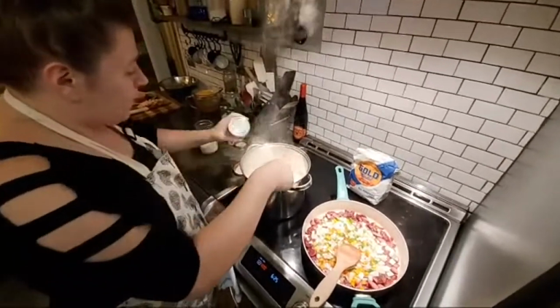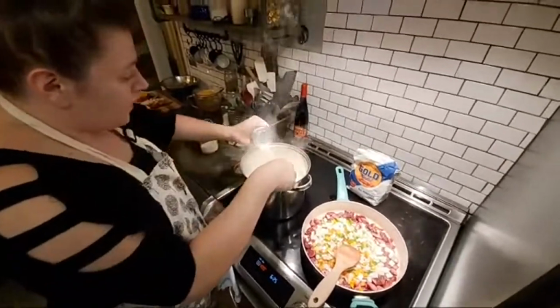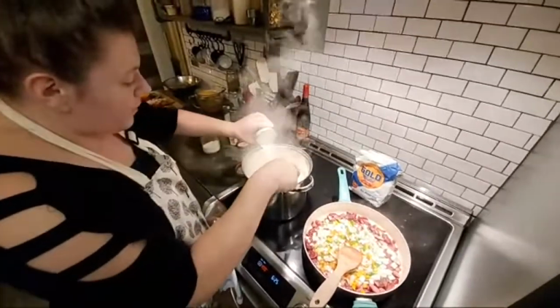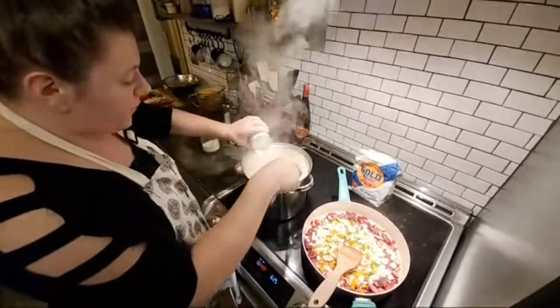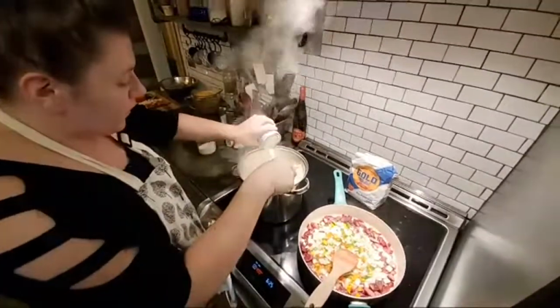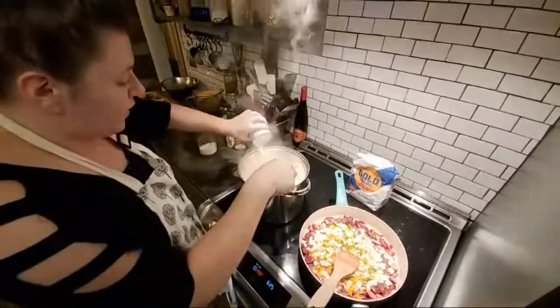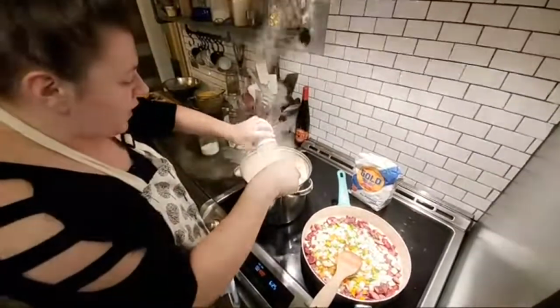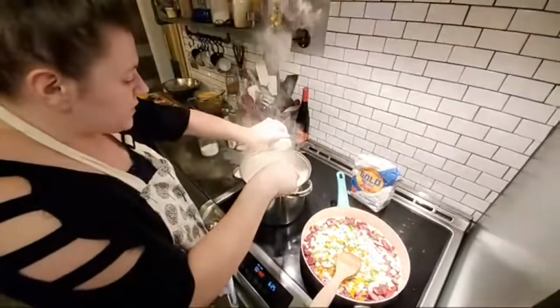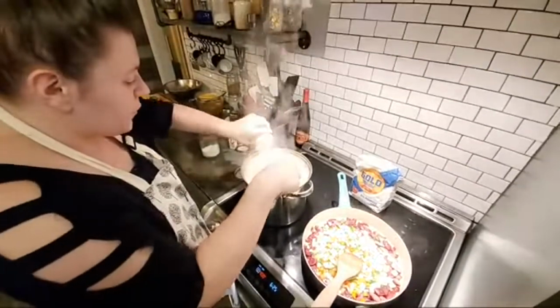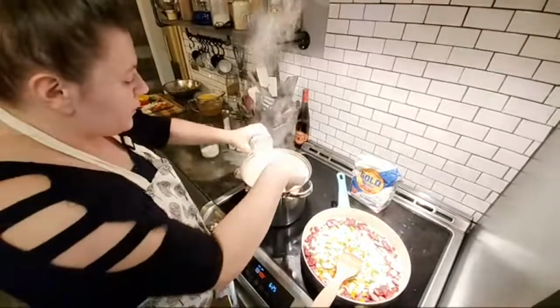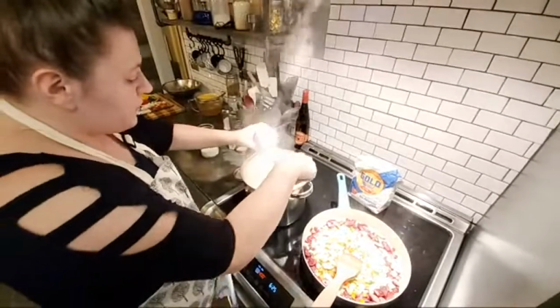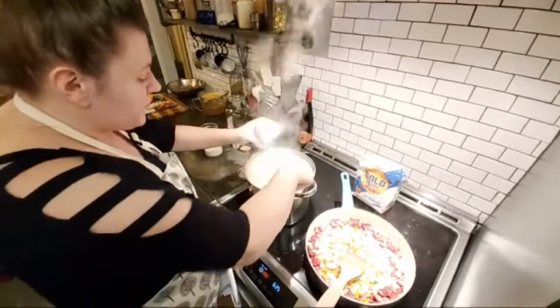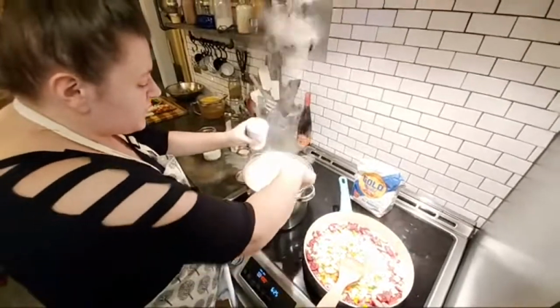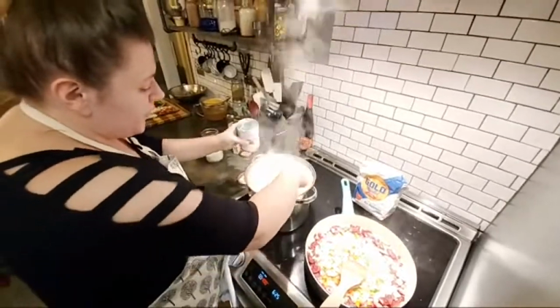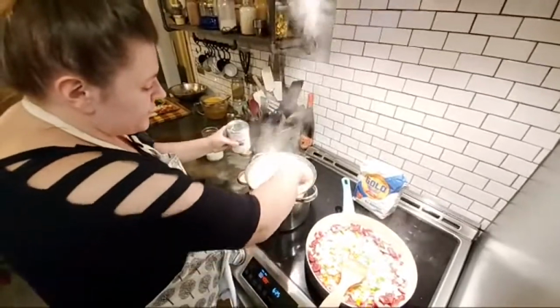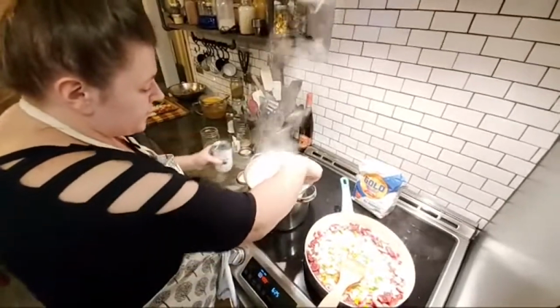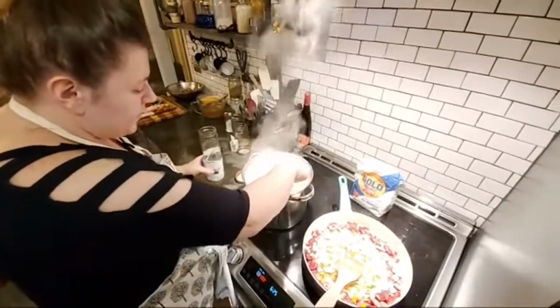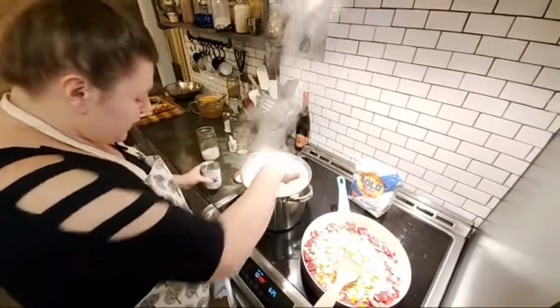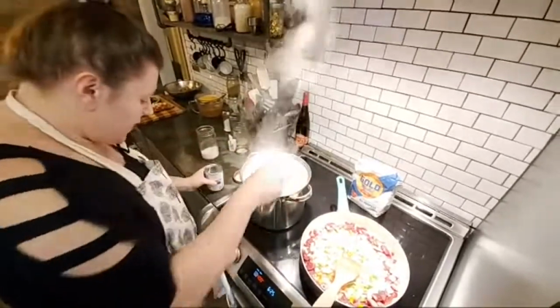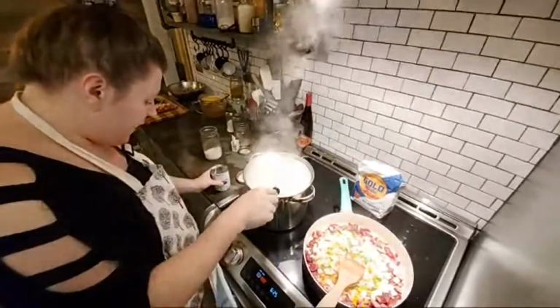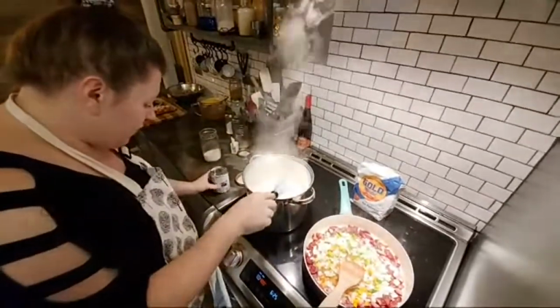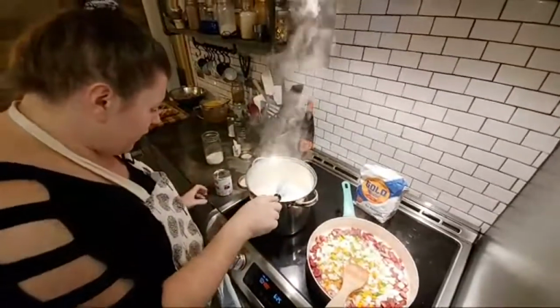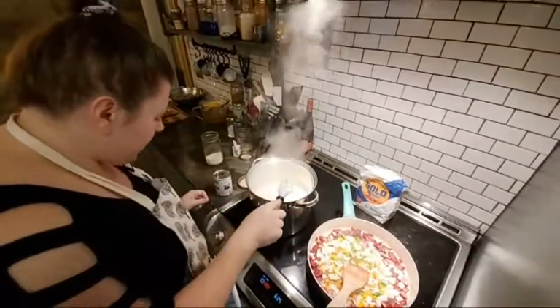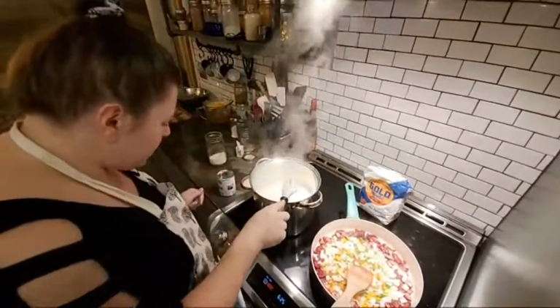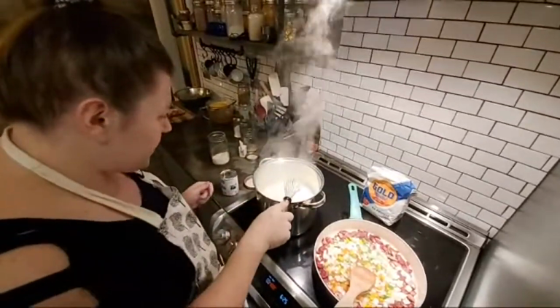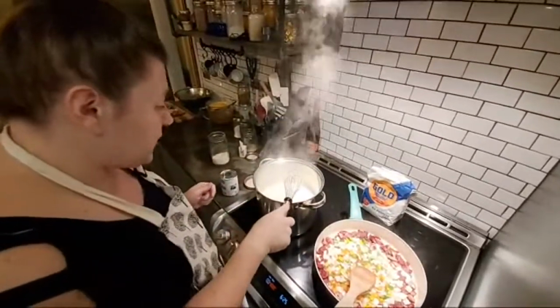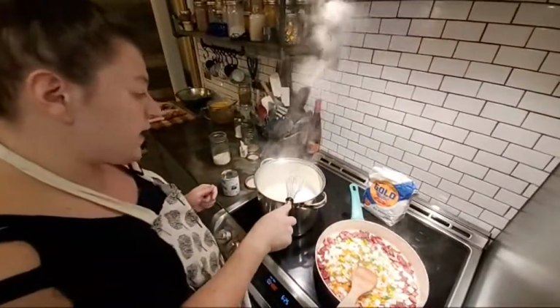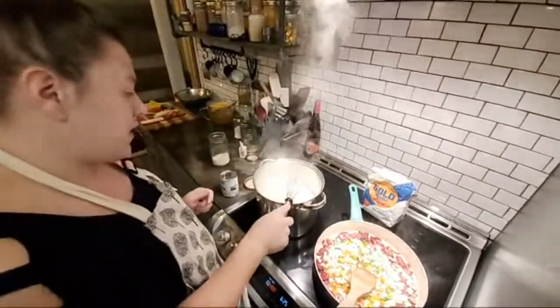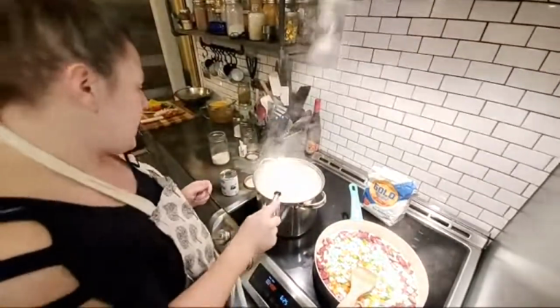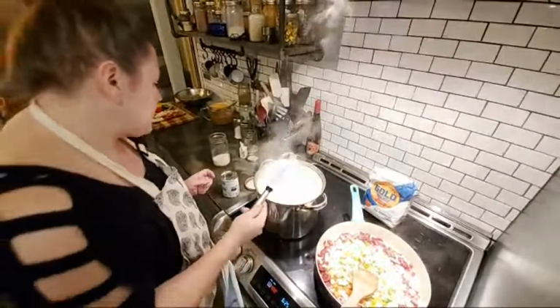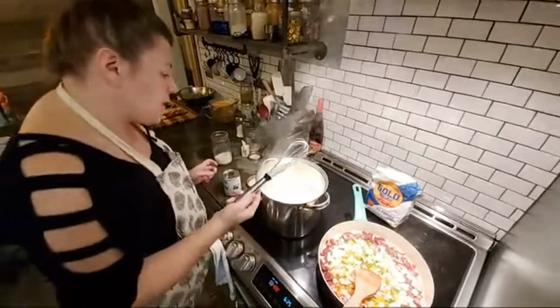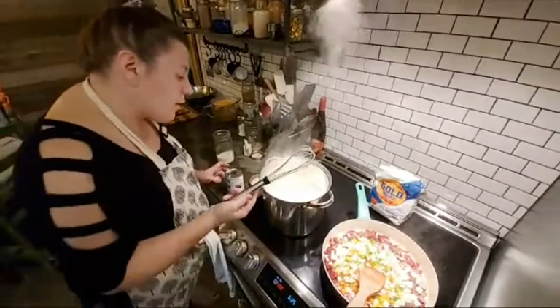I'm going to go ahead and add some cream to these grits. Like I said, they are going to thicken as they go.